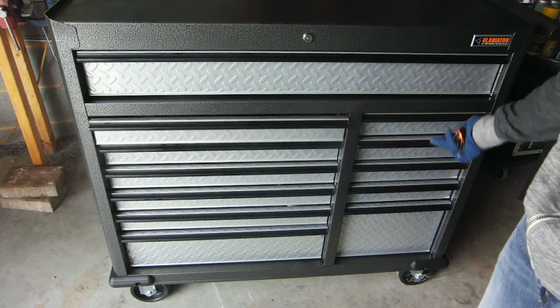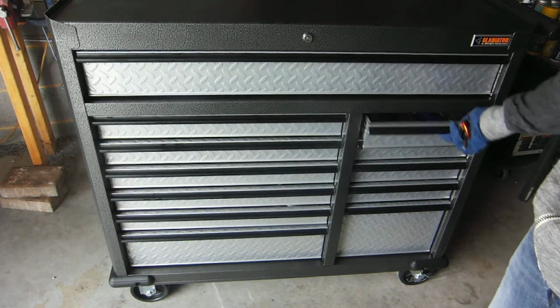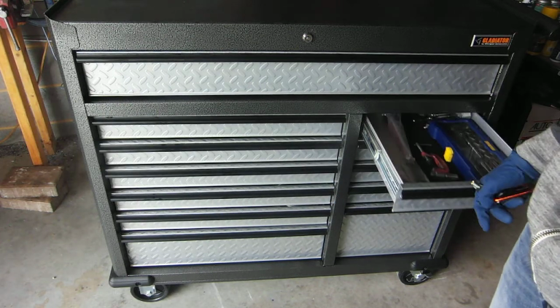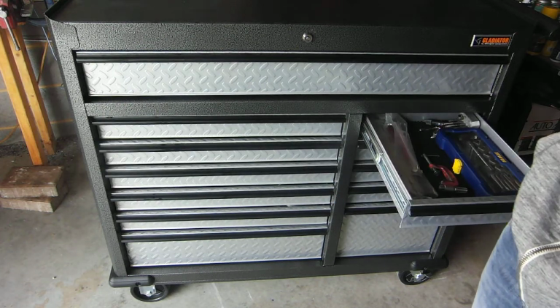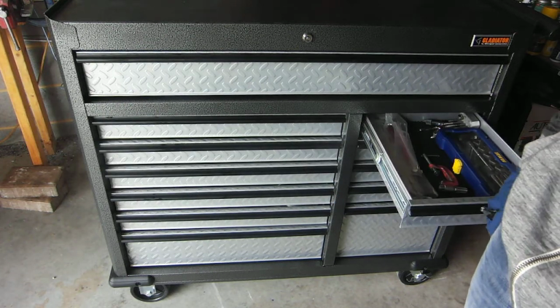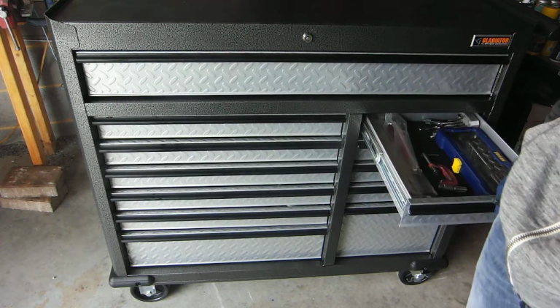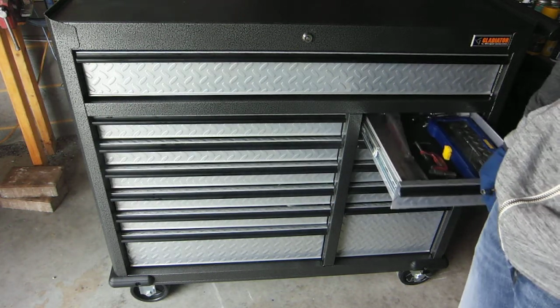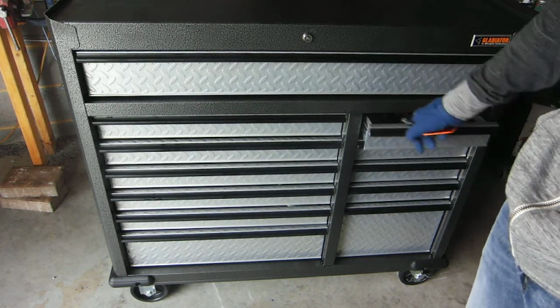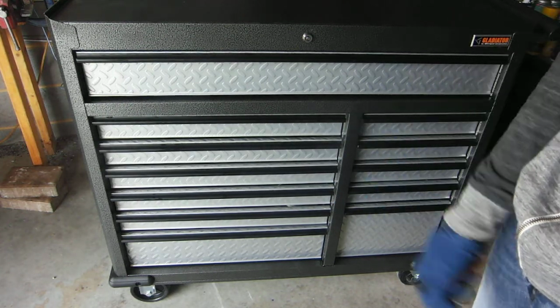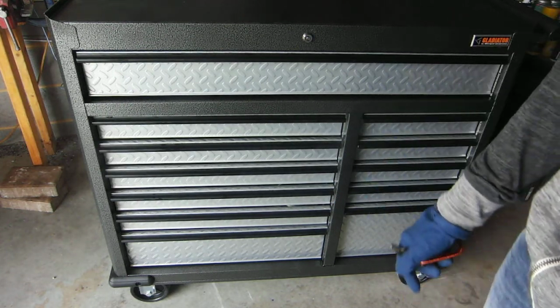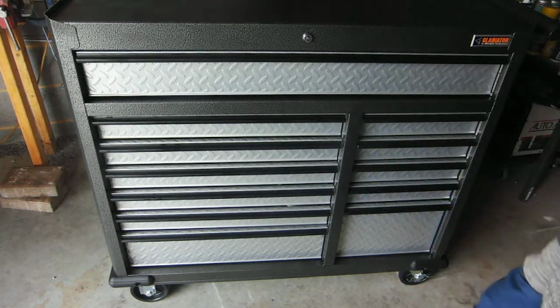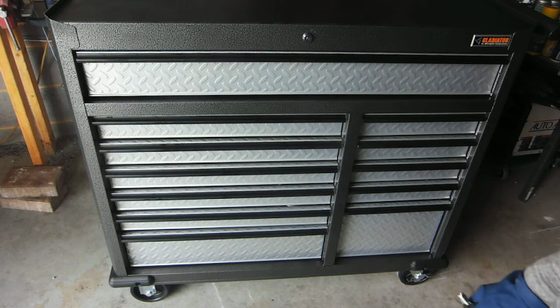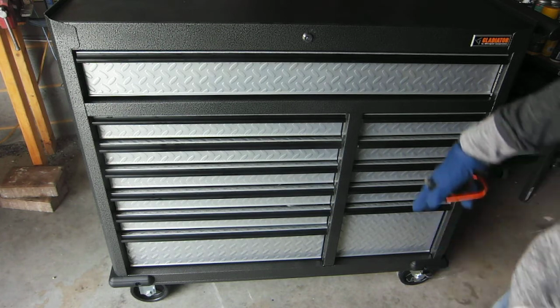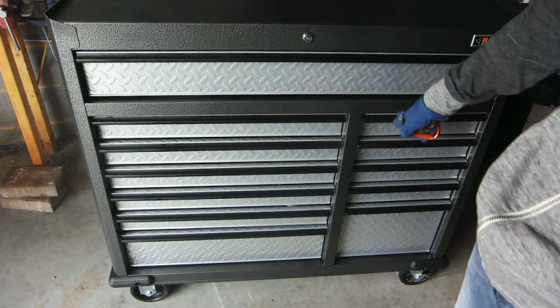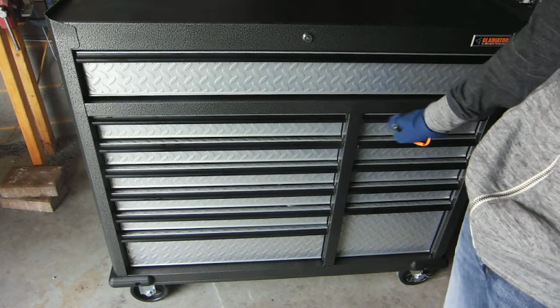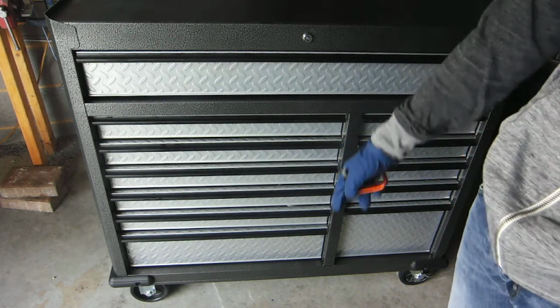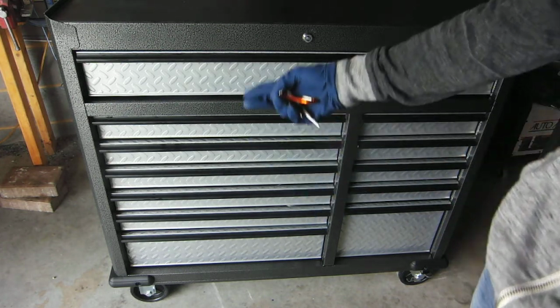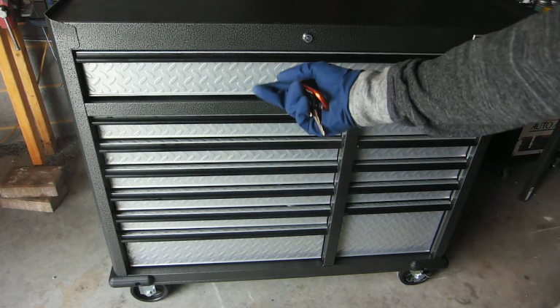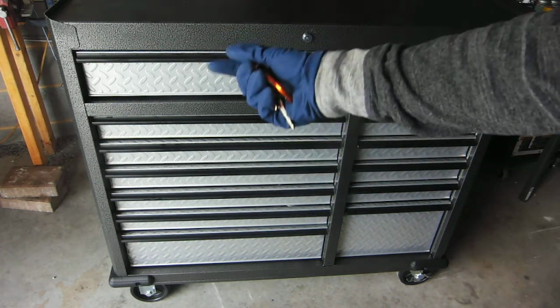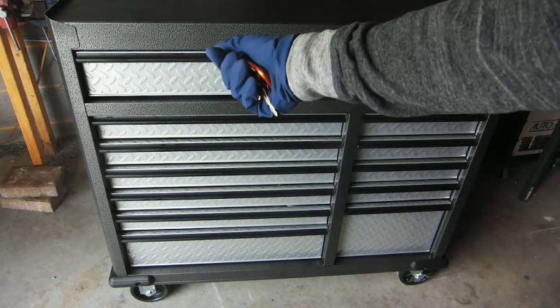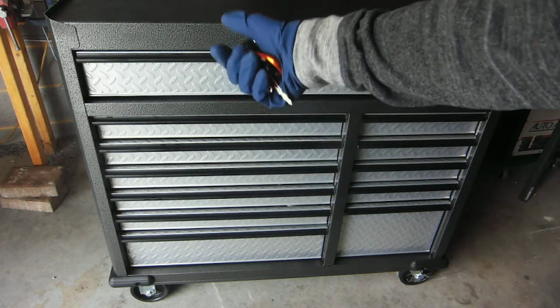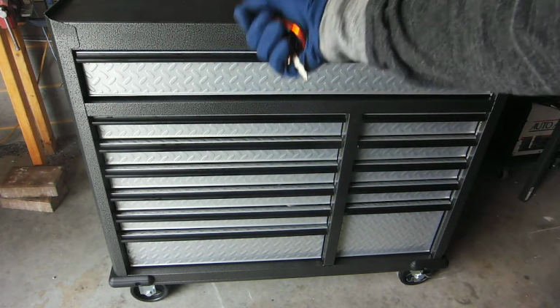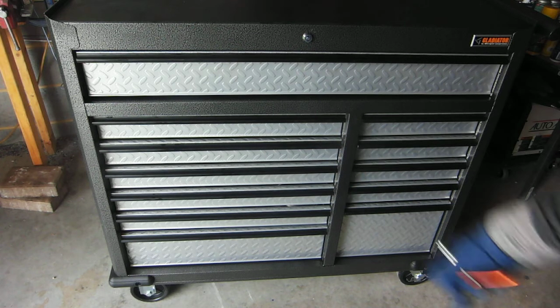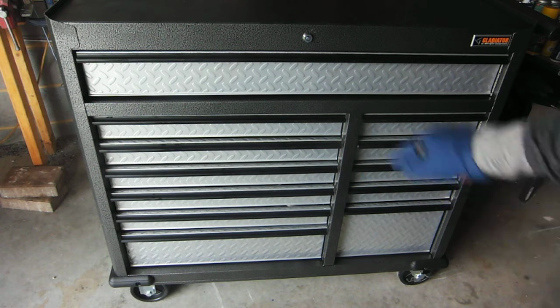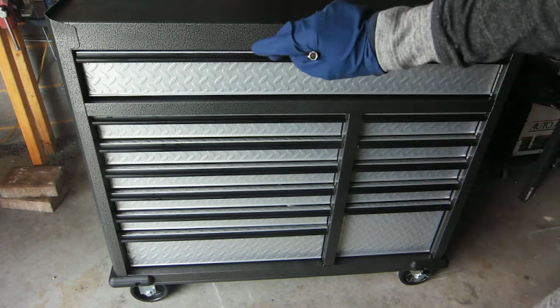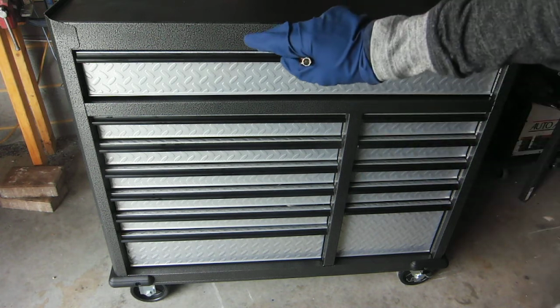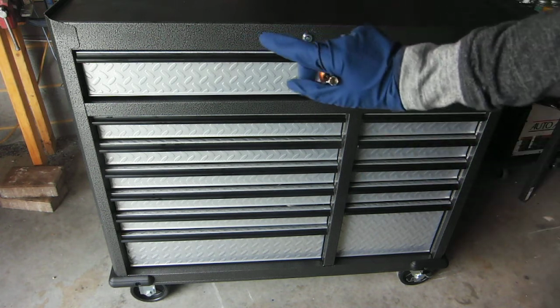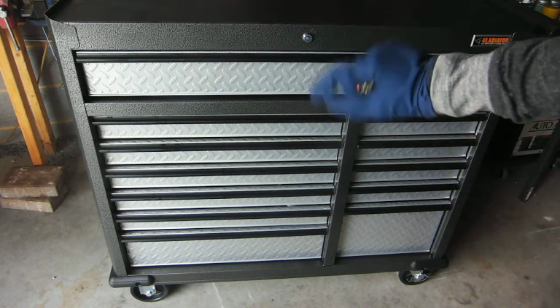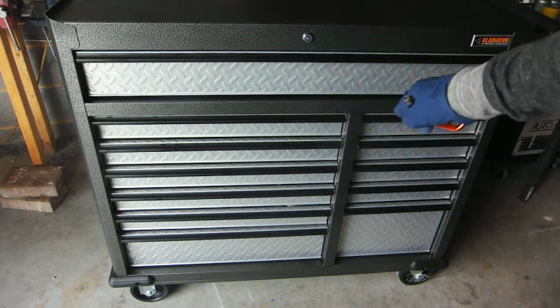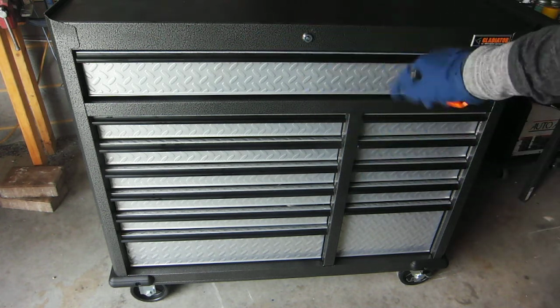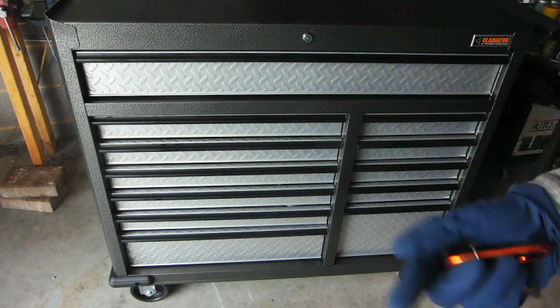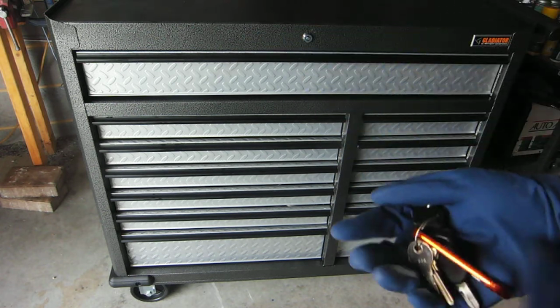Essentially what I did to fix this was I put a piece of foam up underneath inside on the mechanism, and it basically tilted it a little bit so that the right side drawers would open.